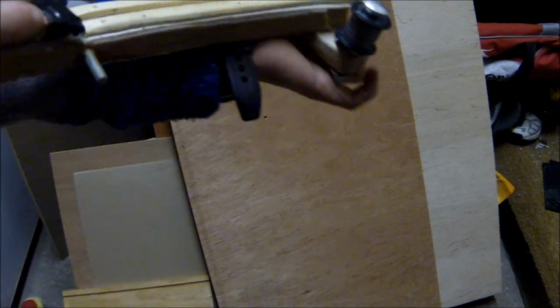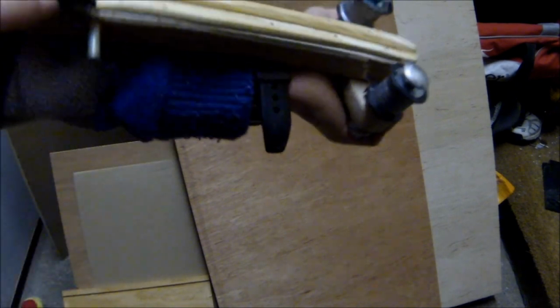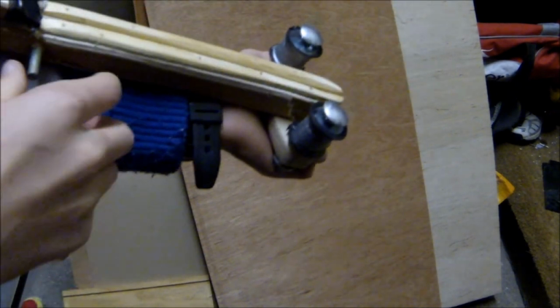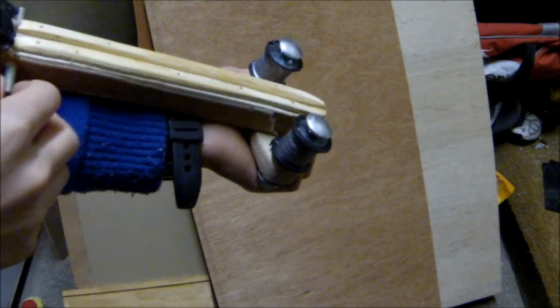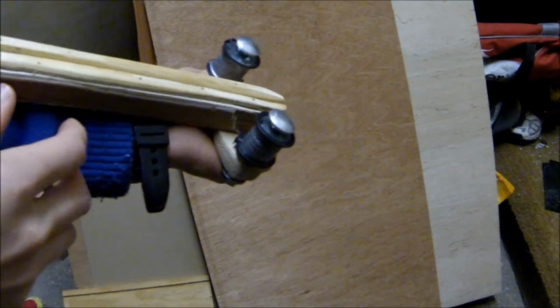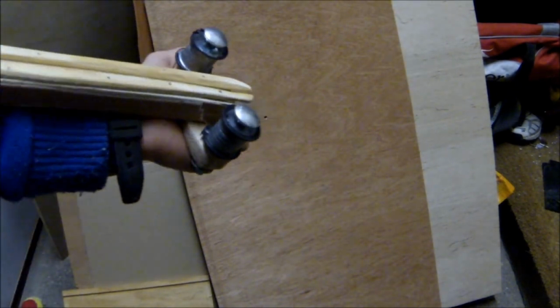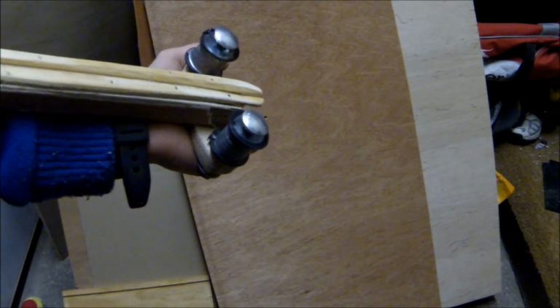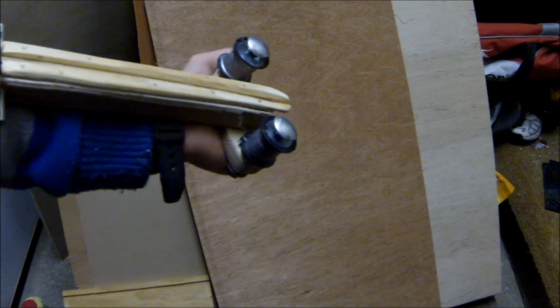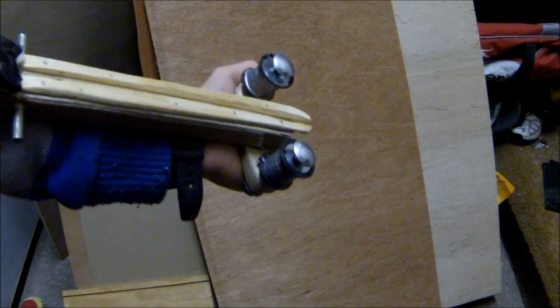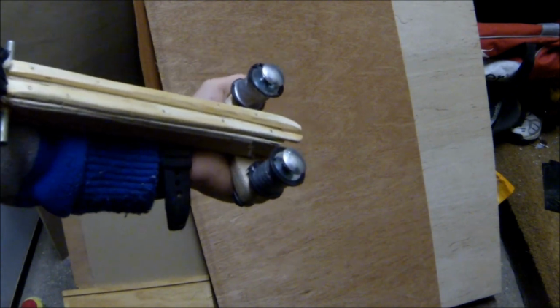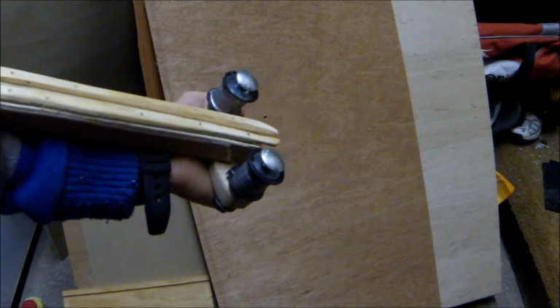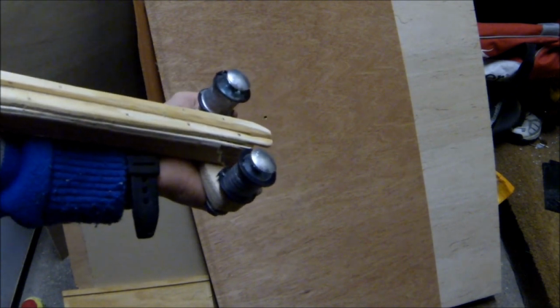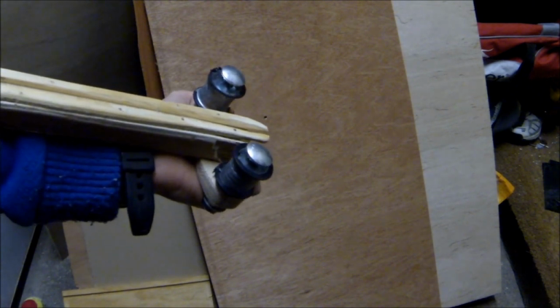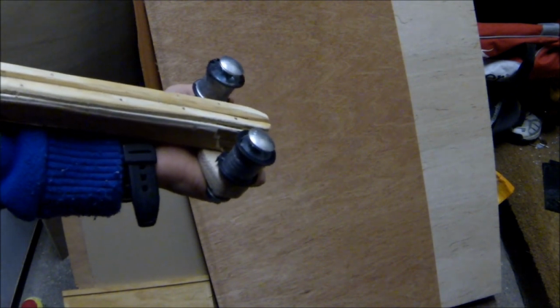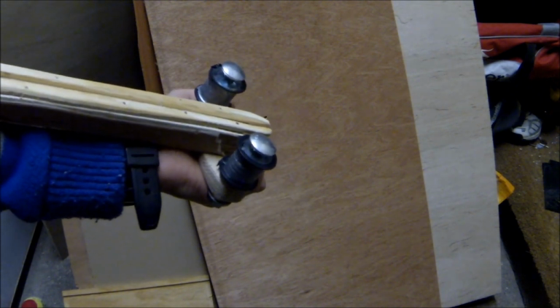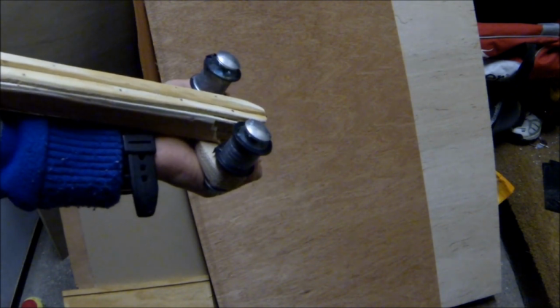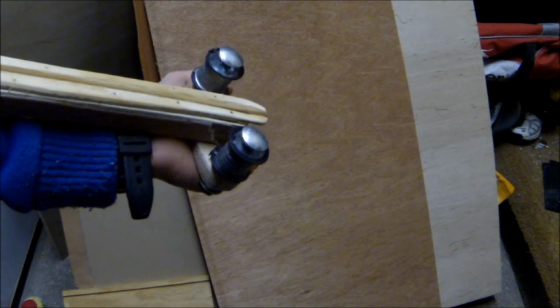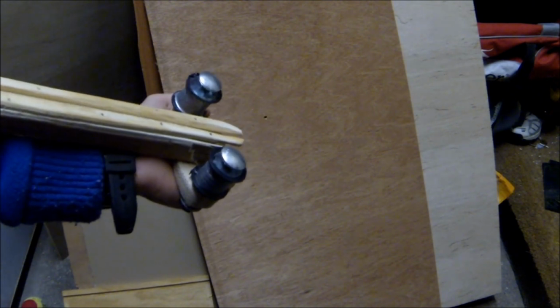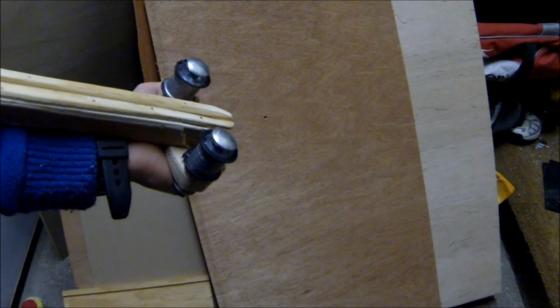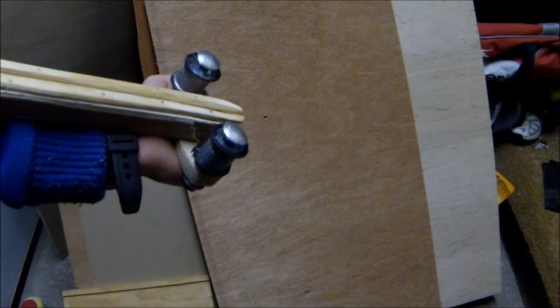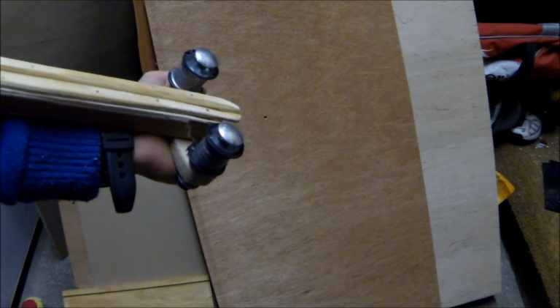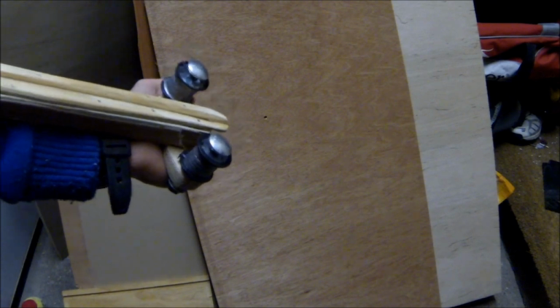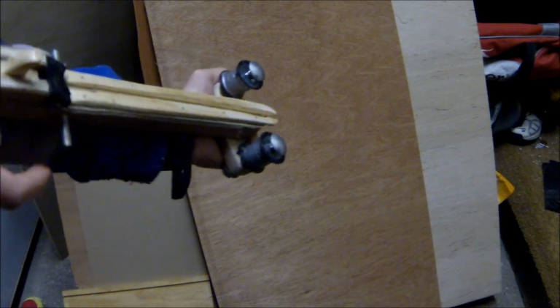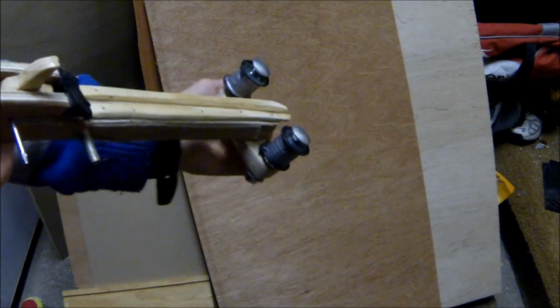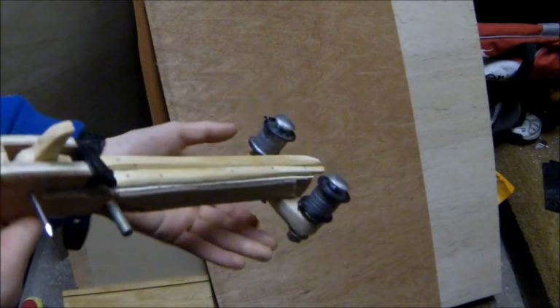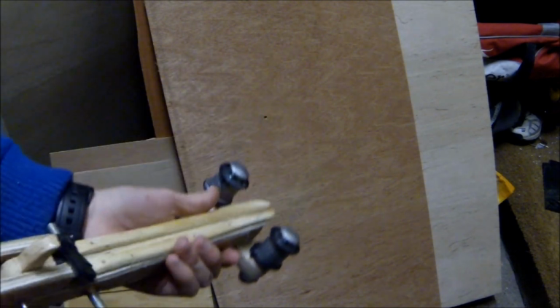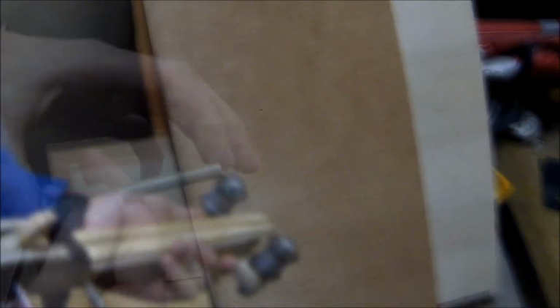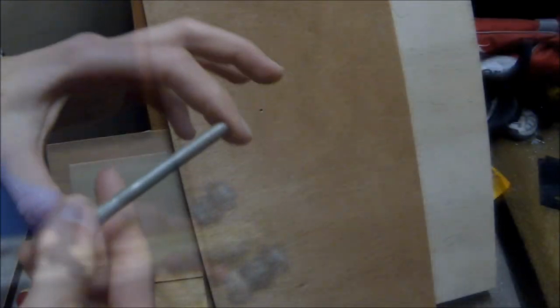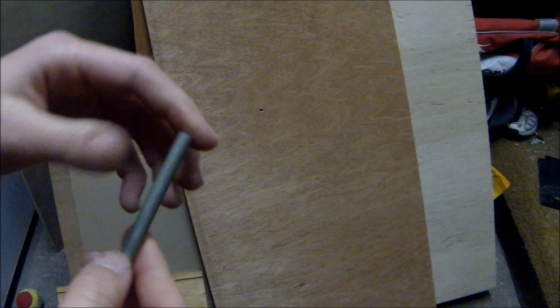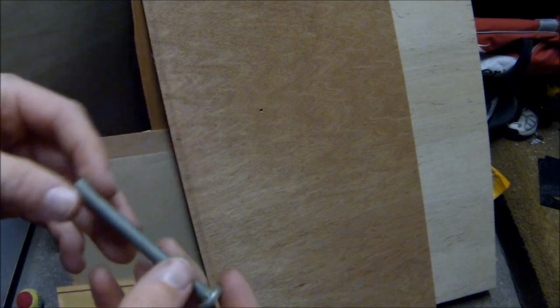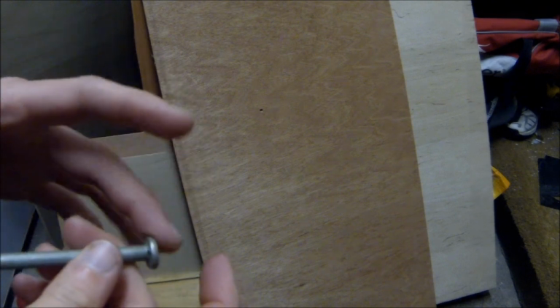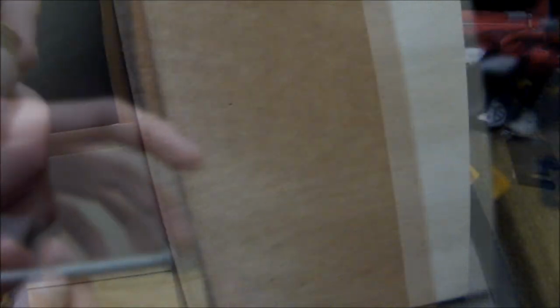You could fire the slingshot crossbow now if you're able to attach some bands, but loading it would be almost impossible — and there's nowhere to attach it to your wrist. So now I need to show you how to make and attach the loading mechanism.